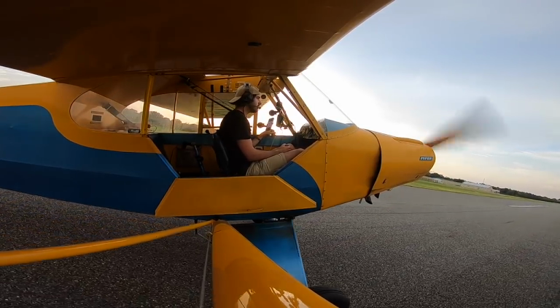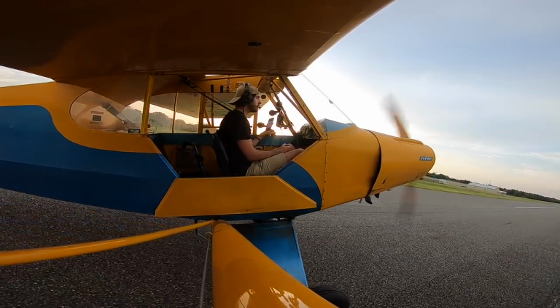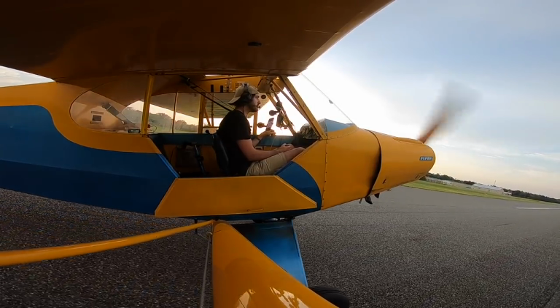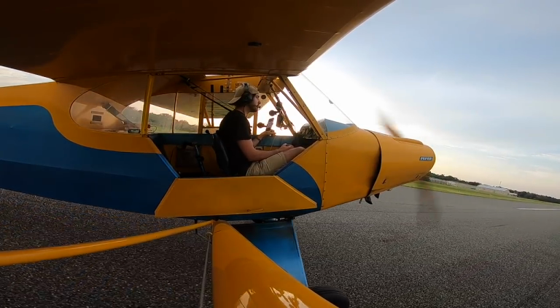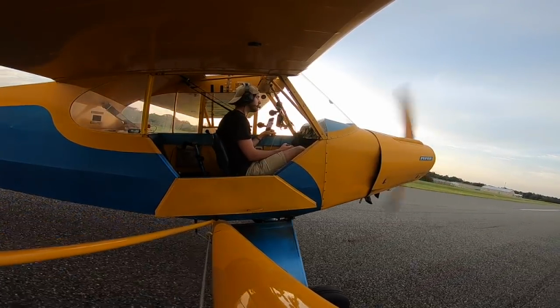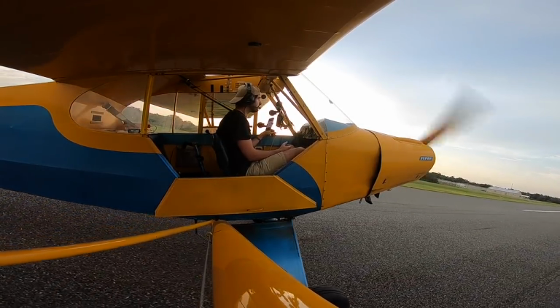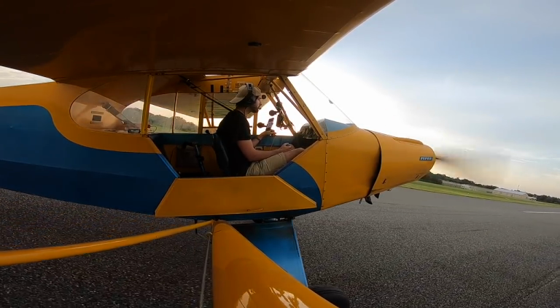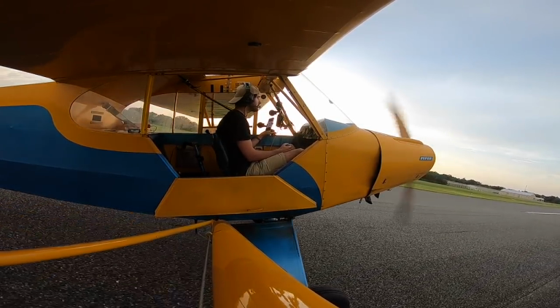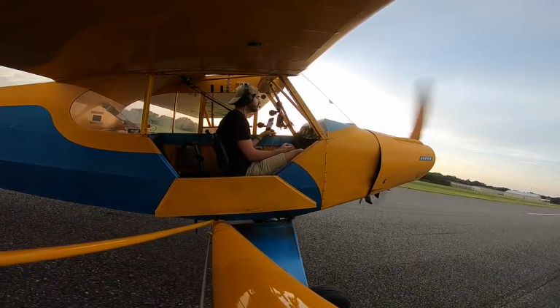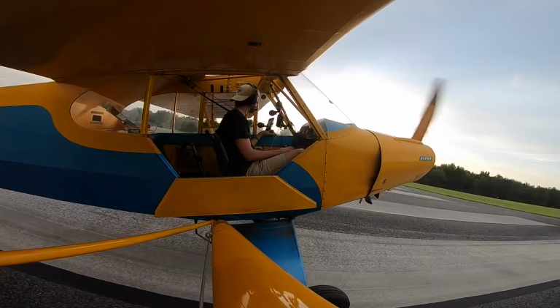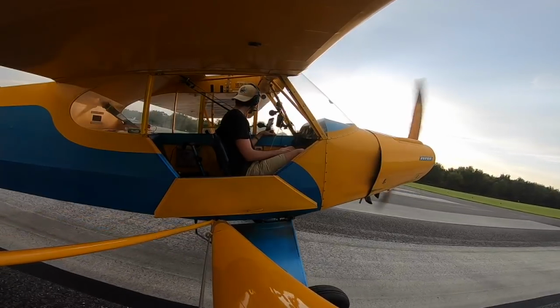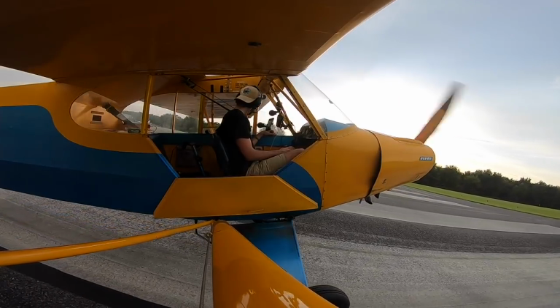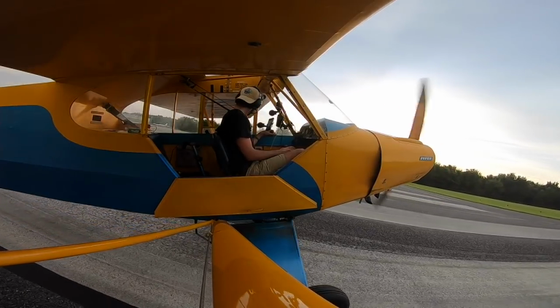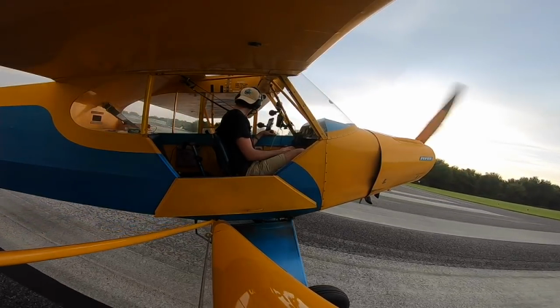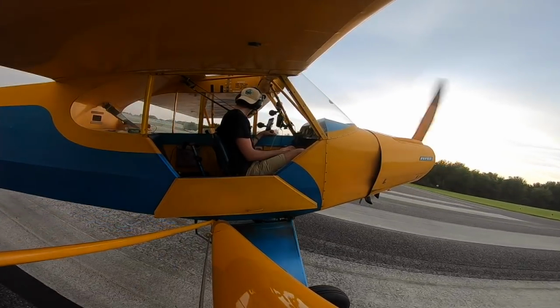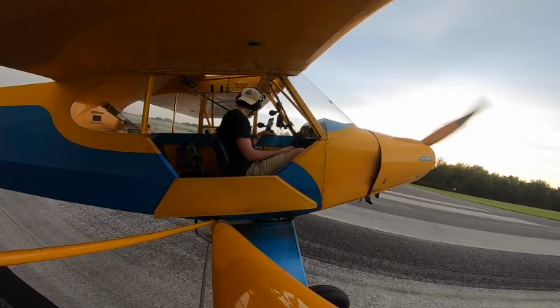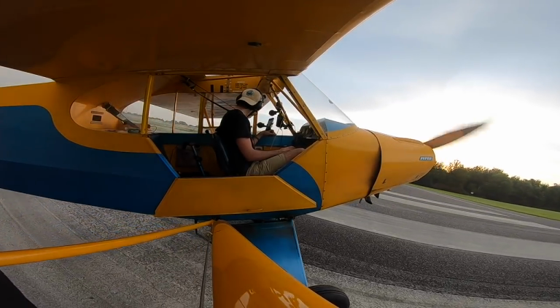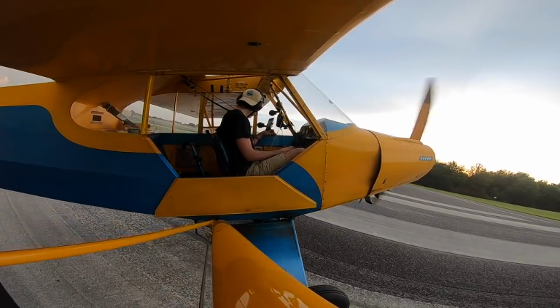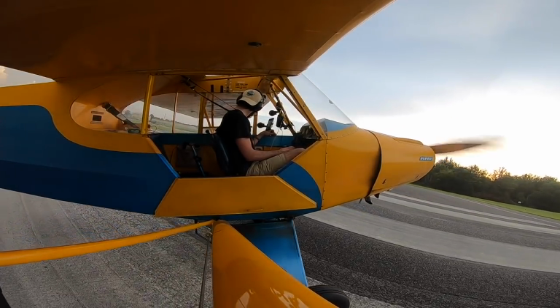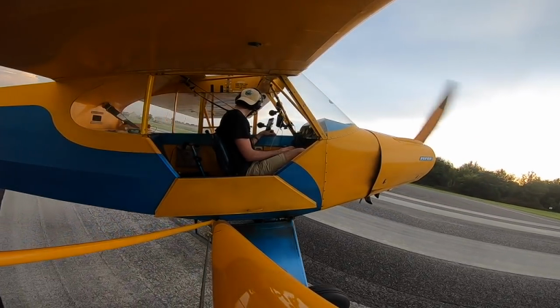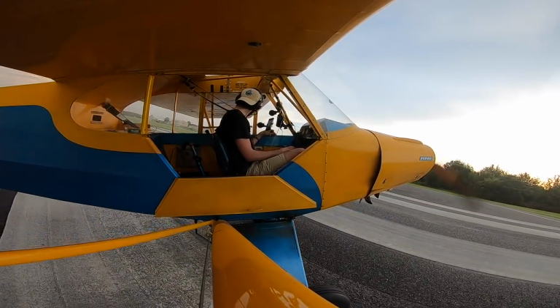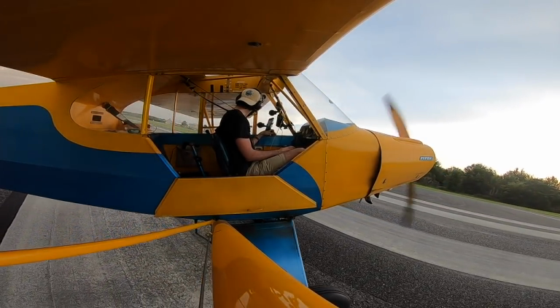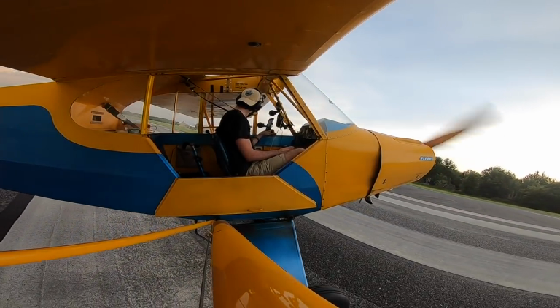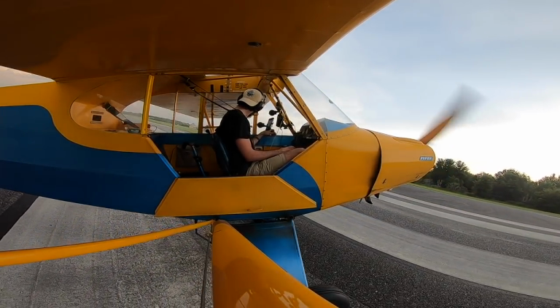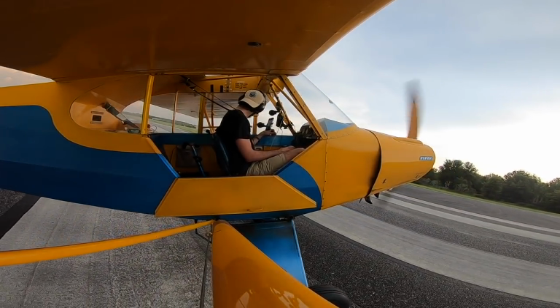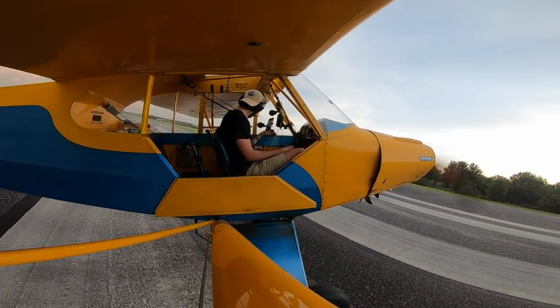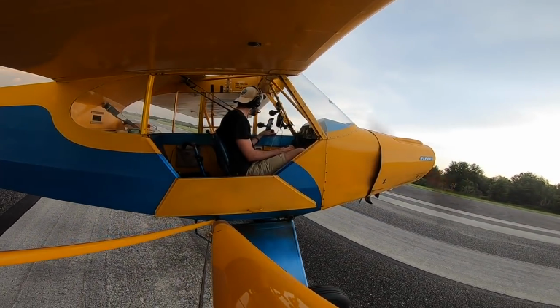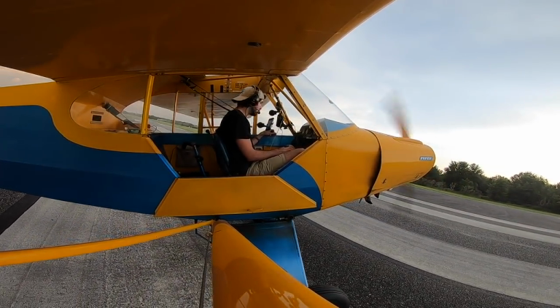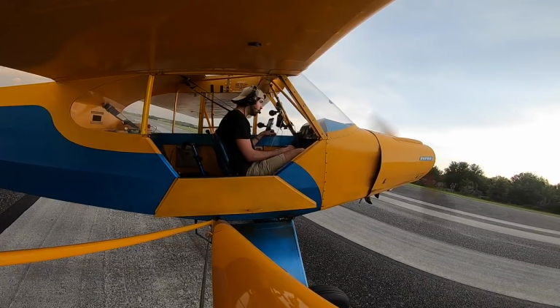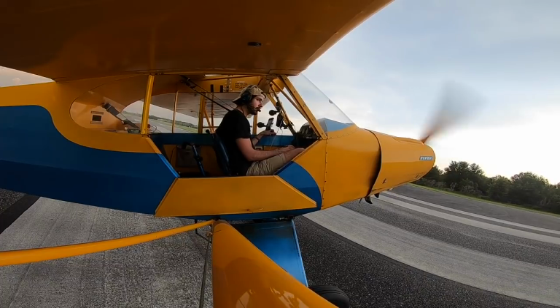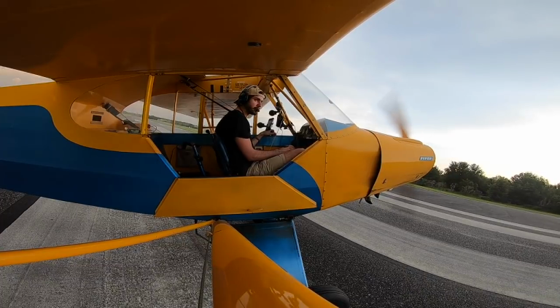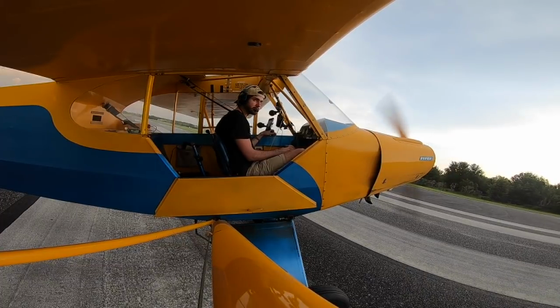Let's go home. Umatilla traffic, Piper Cub 71017, departing runway 19, Umatilla.